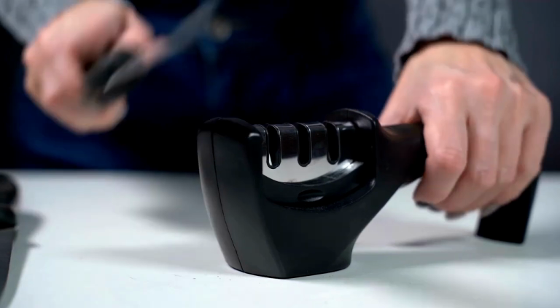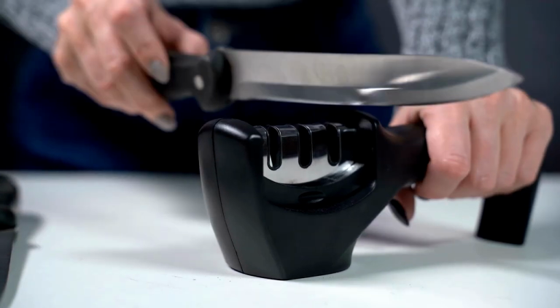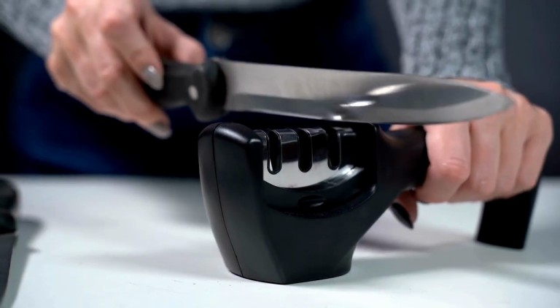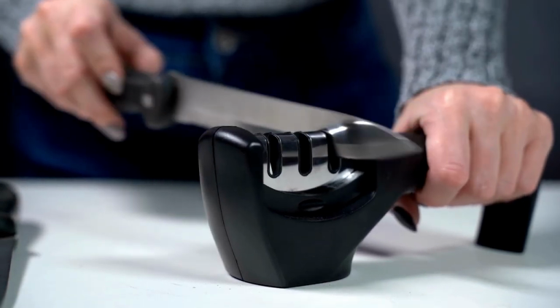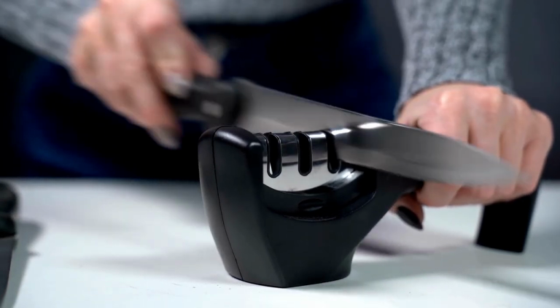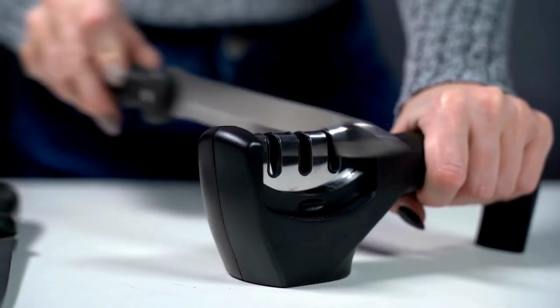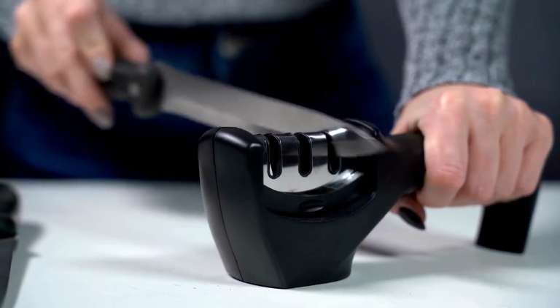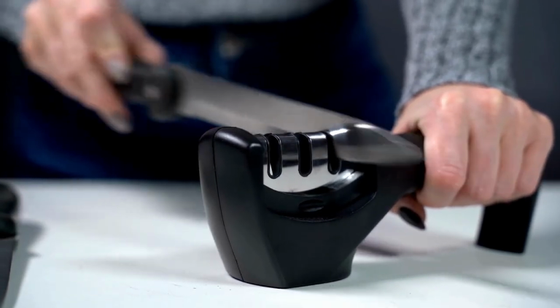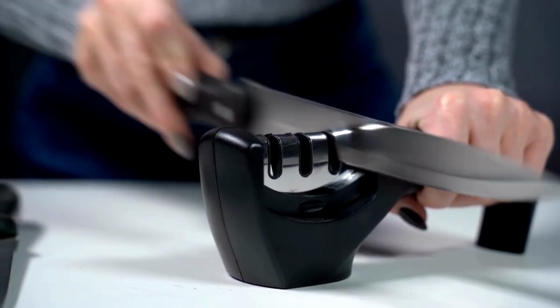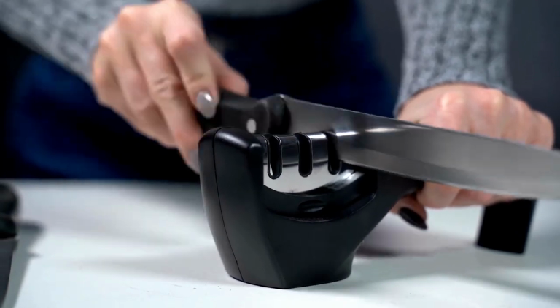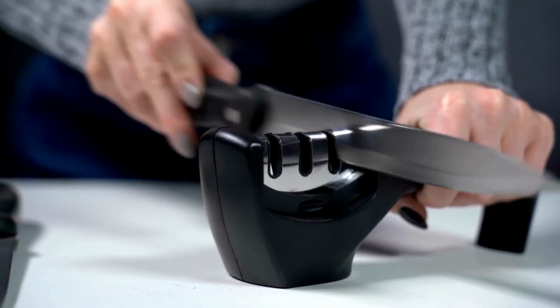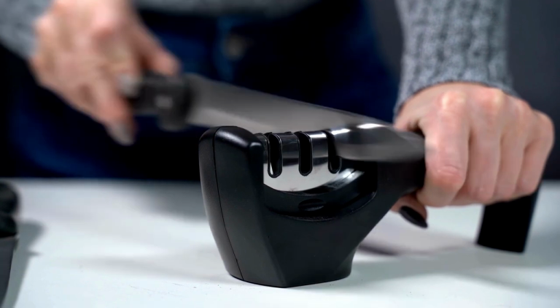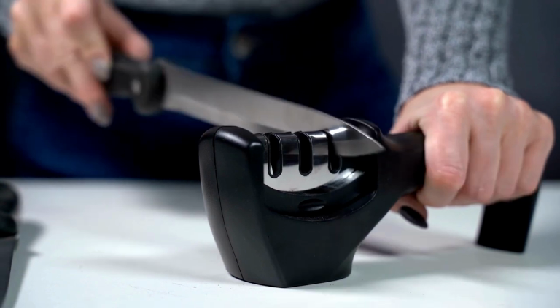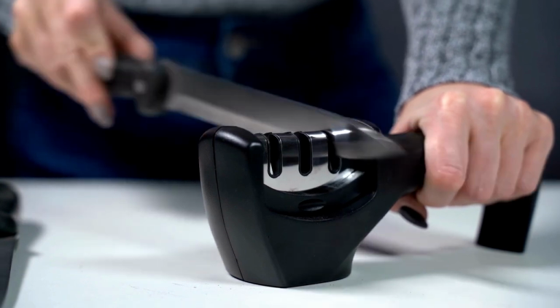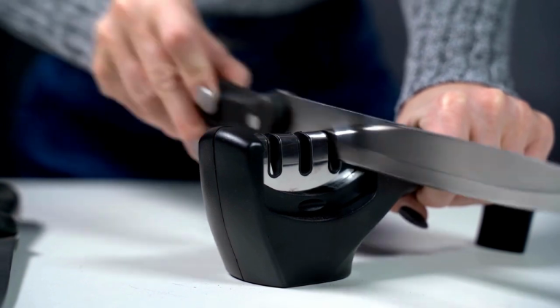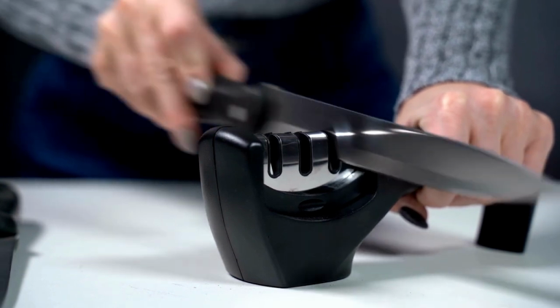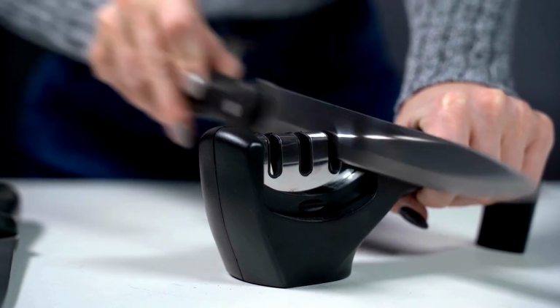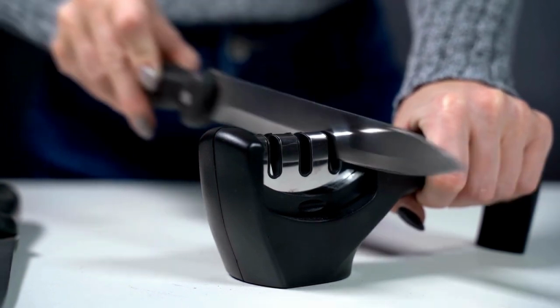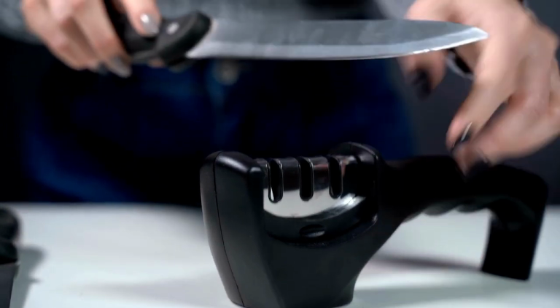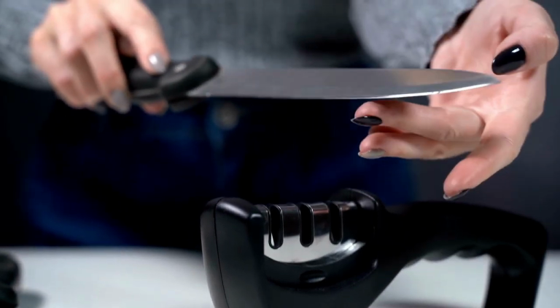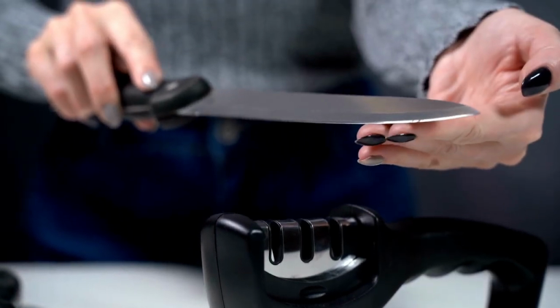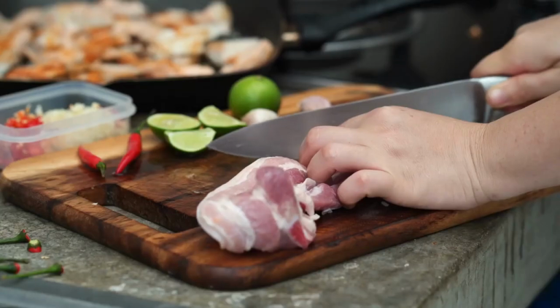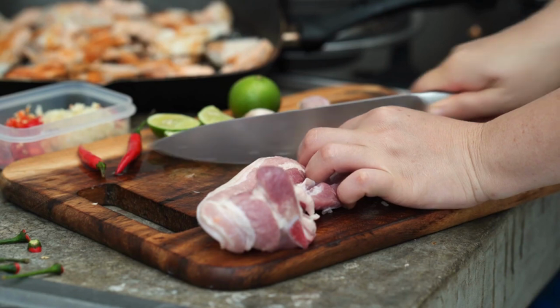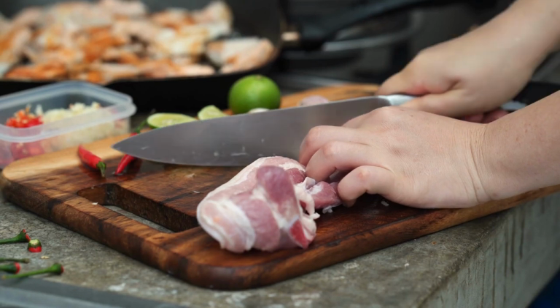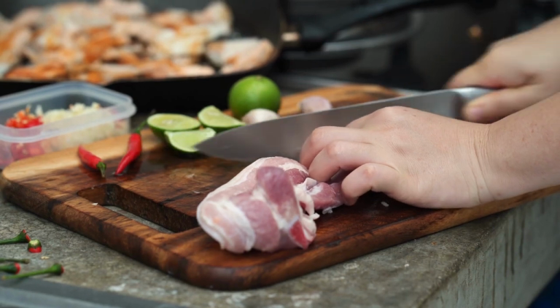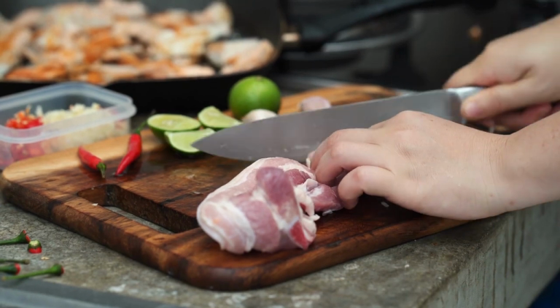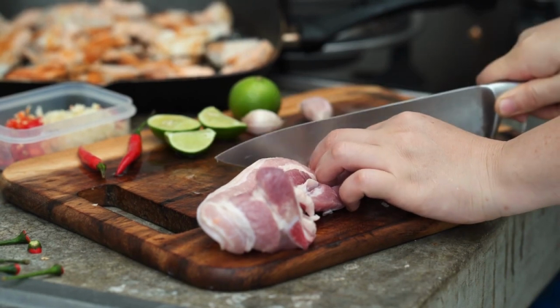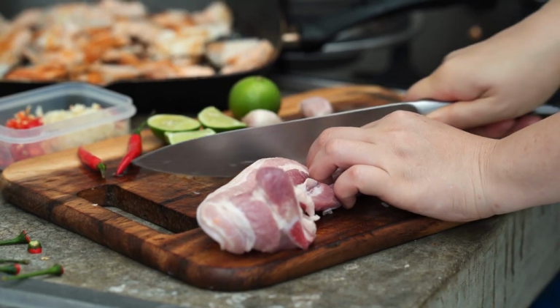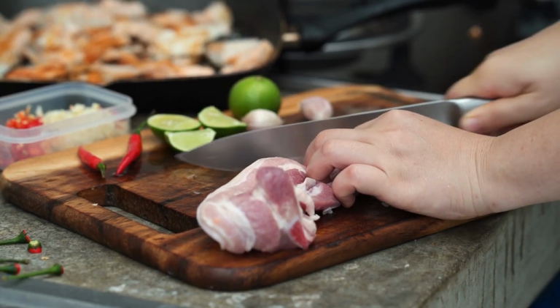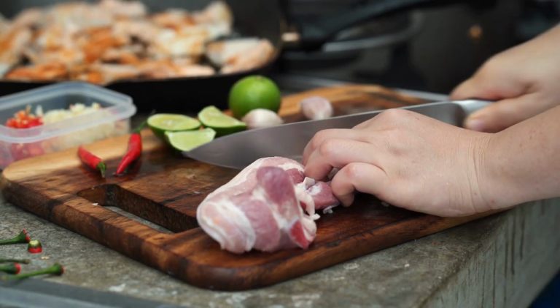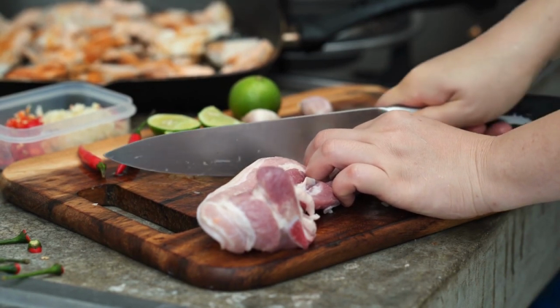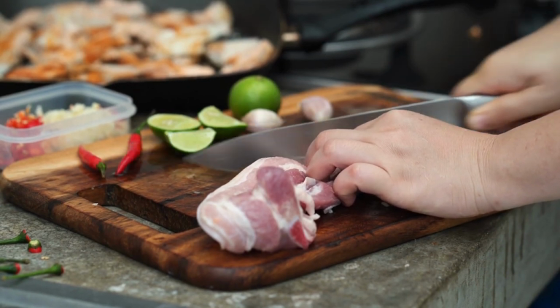Believe it or not, a dull knife is one of the most dangerous objects in your kitchen. When a blade isn't sharp enough to properly cut food, it can easily slip from your control, nicking your hands or fingers. Keep cooking fun, safe and healthy with the Knife Sharpener by Kitchellins.